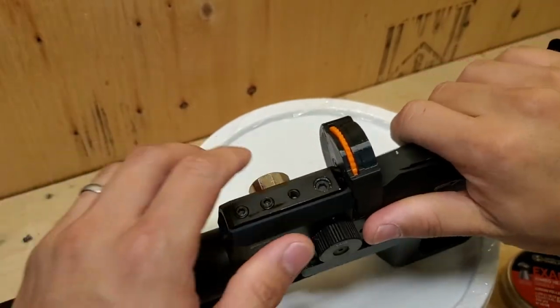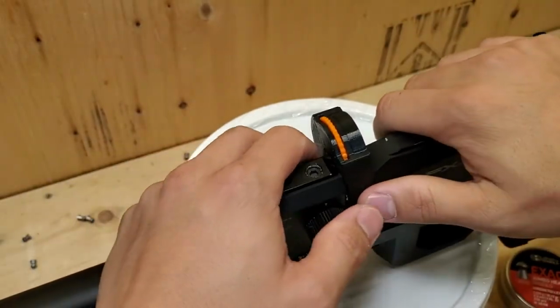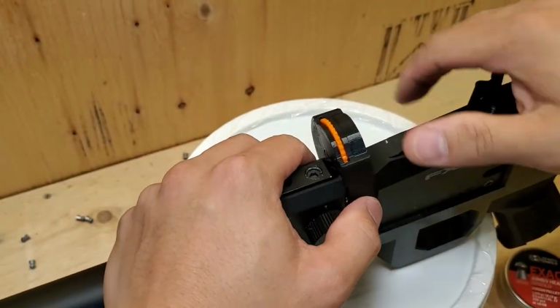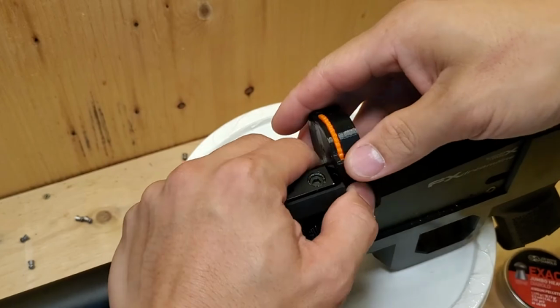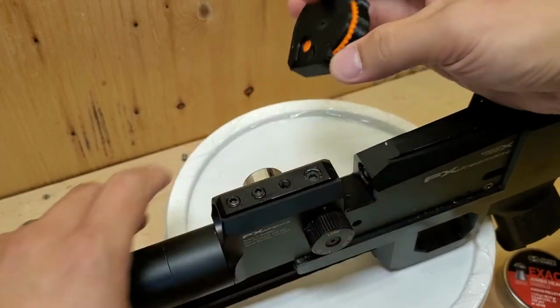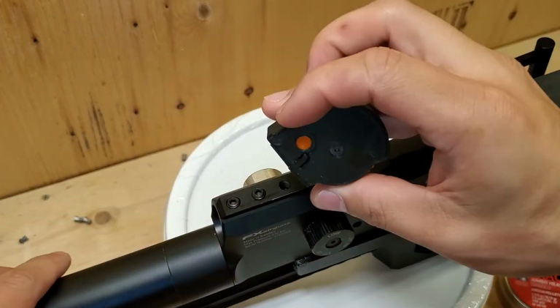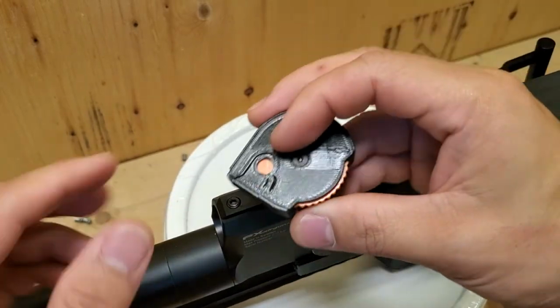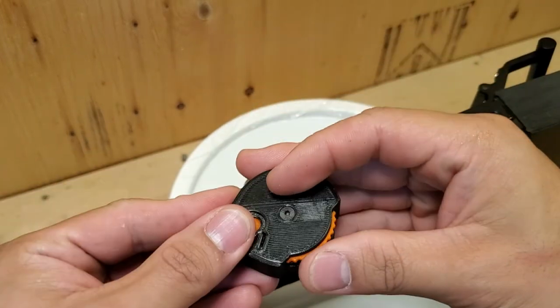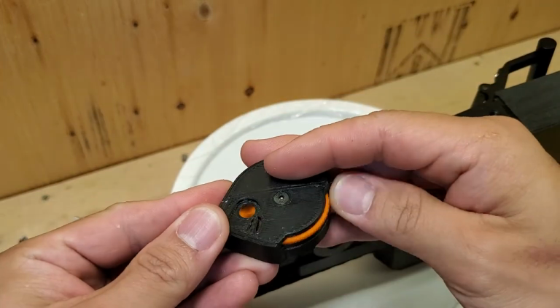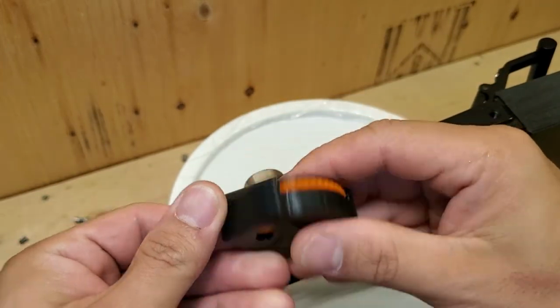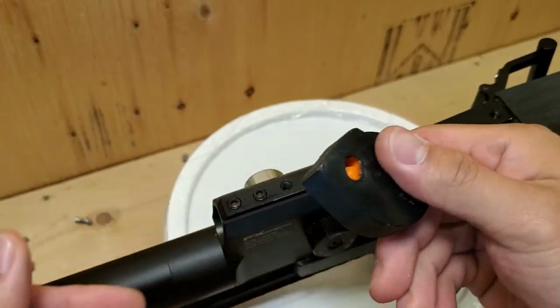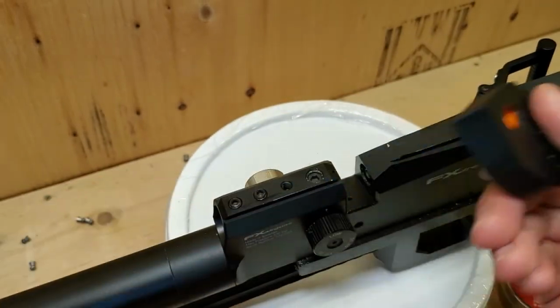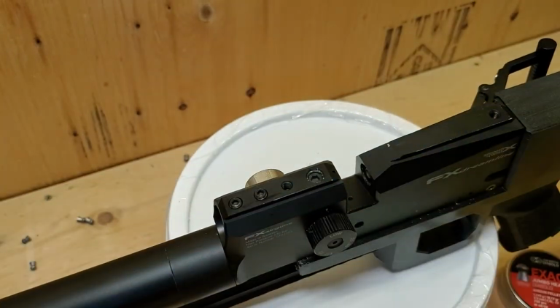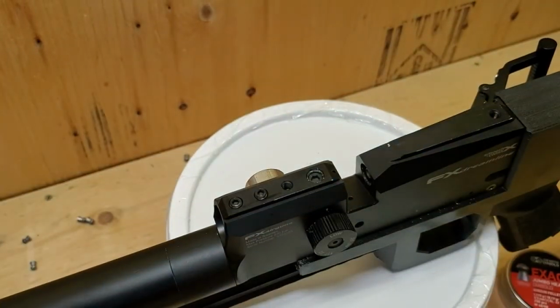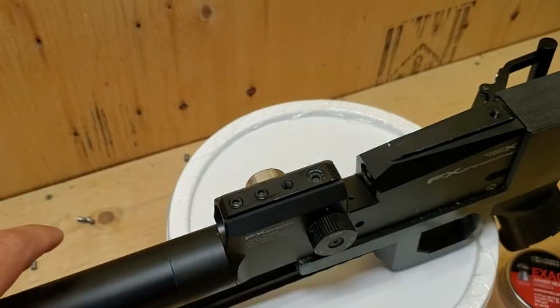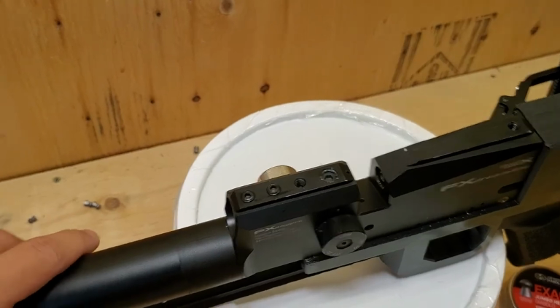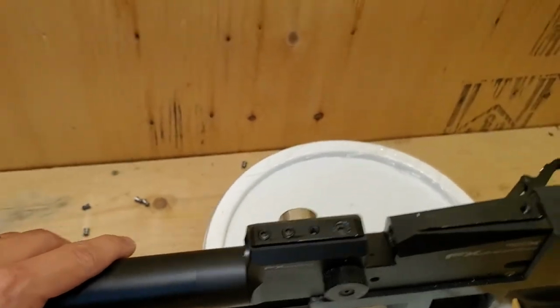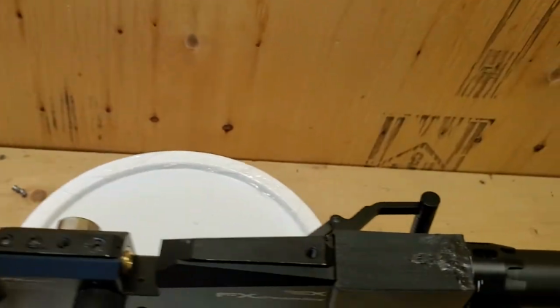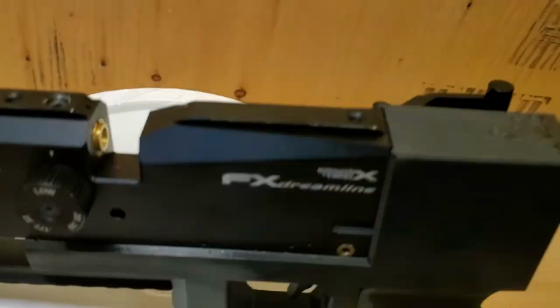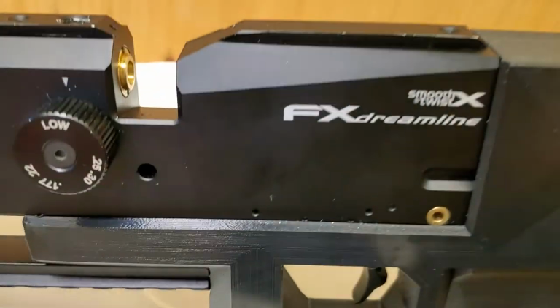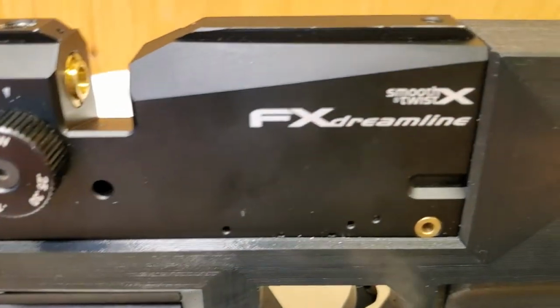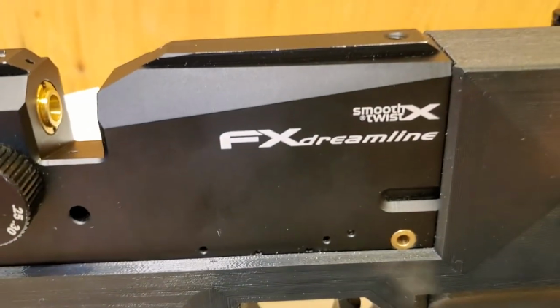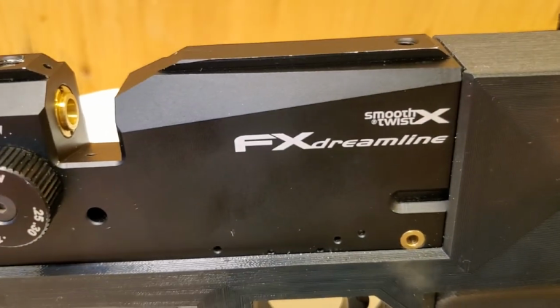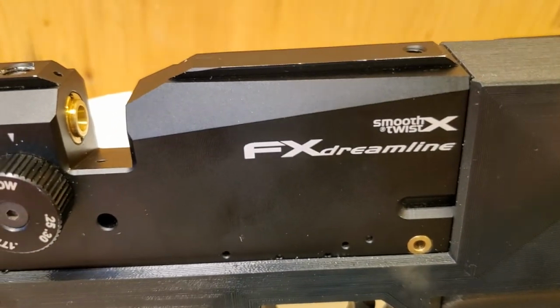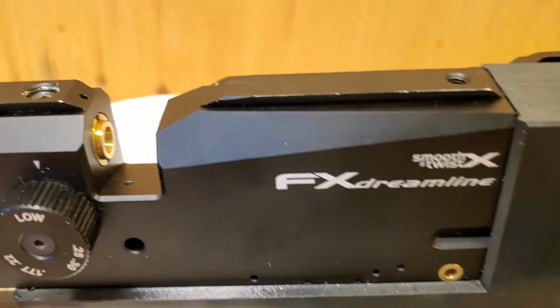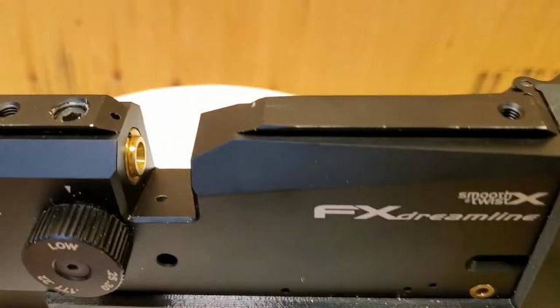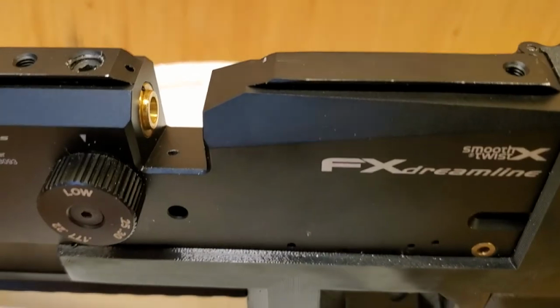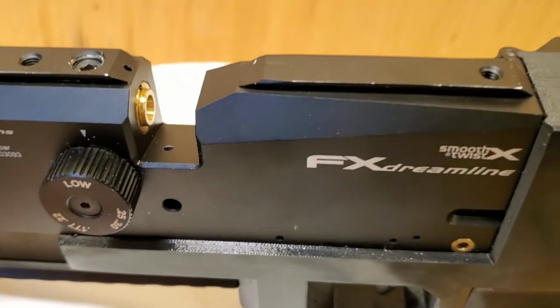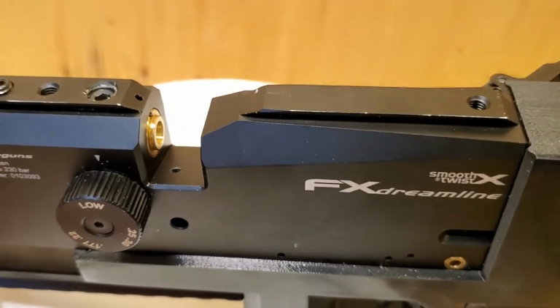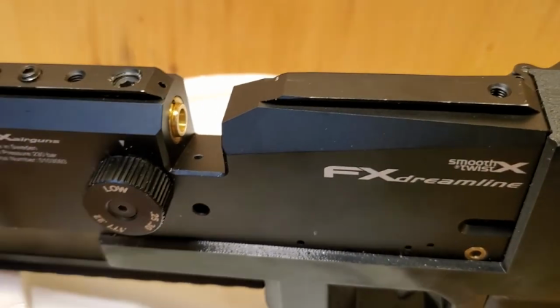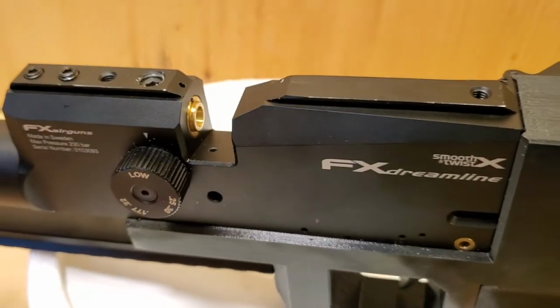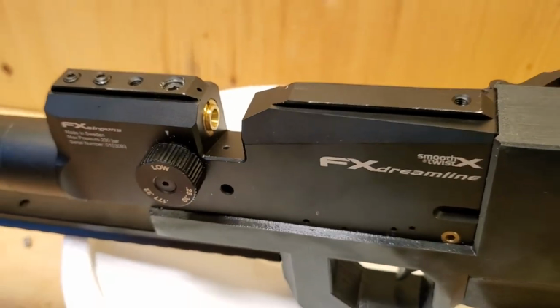As you can see, it functions flawlessly. There you go — 4th D-Lab magazines for FX Dreamline in 22 cal. Thanks for watching.